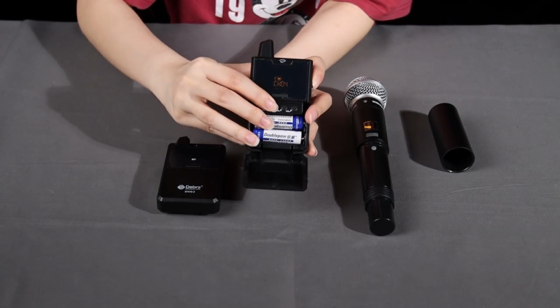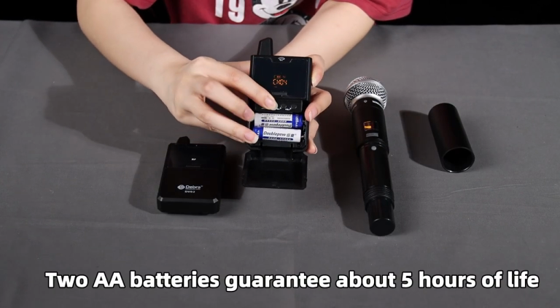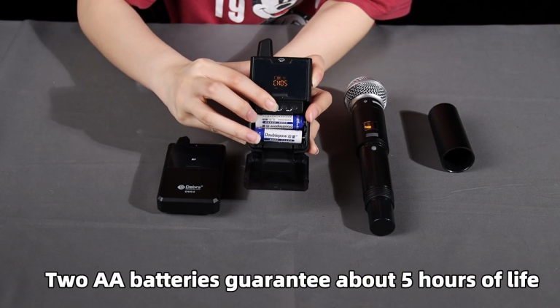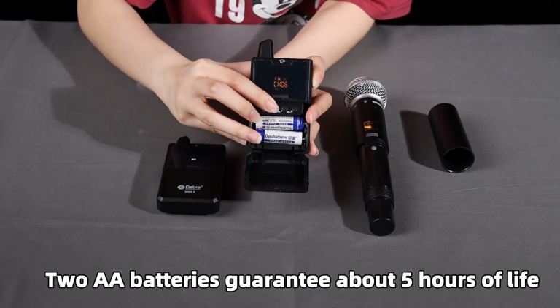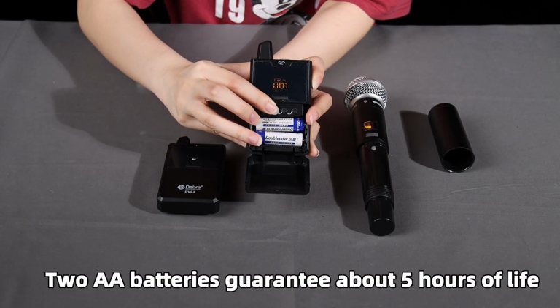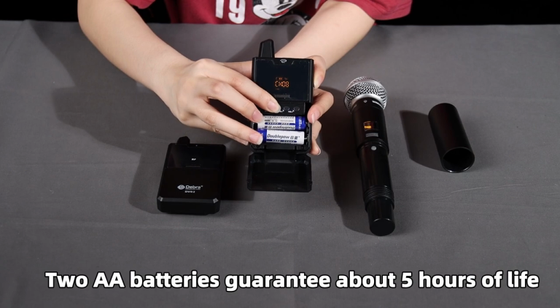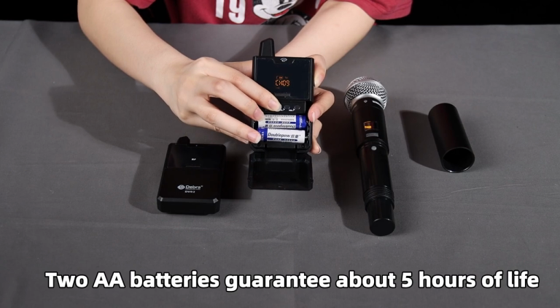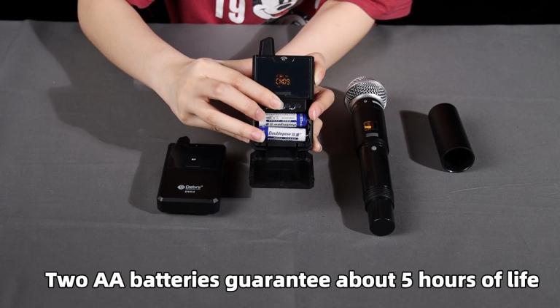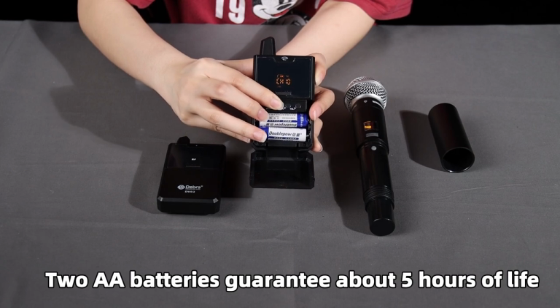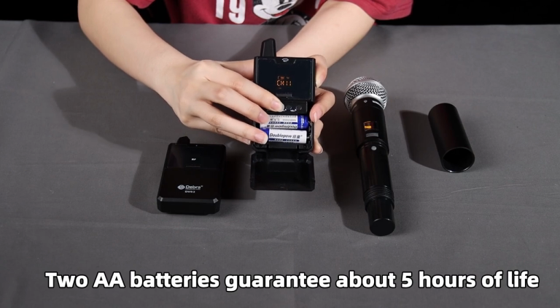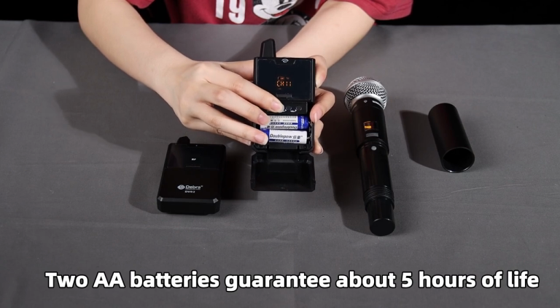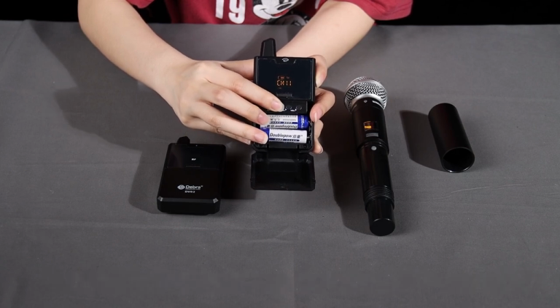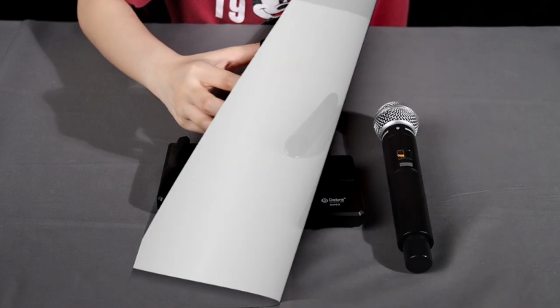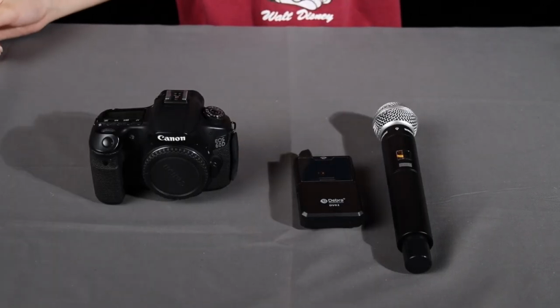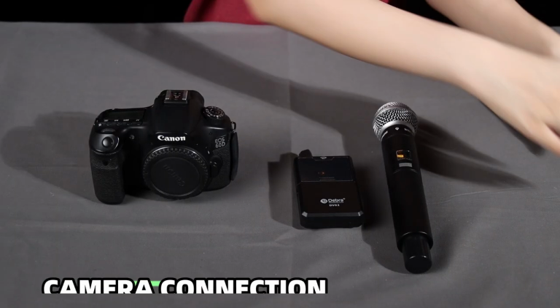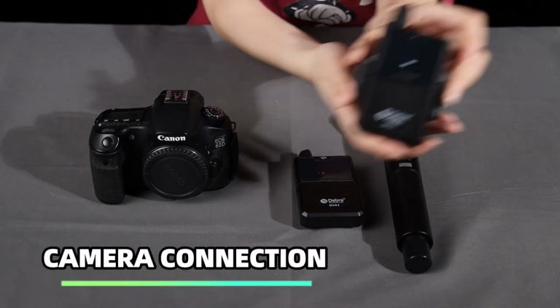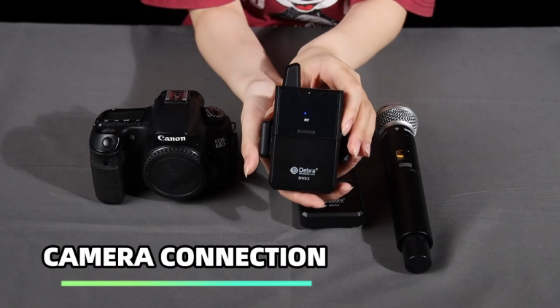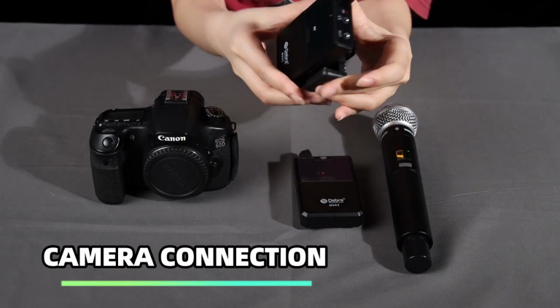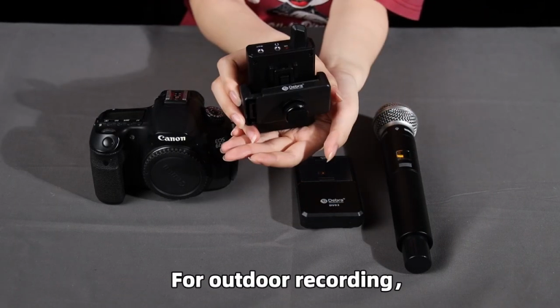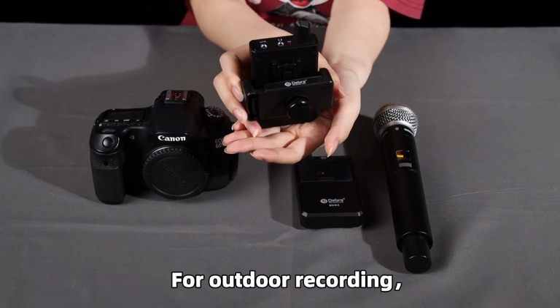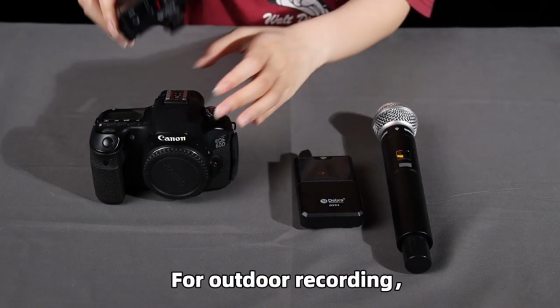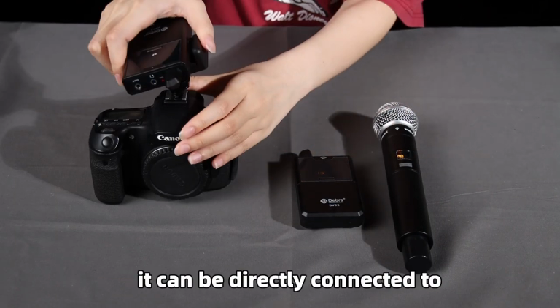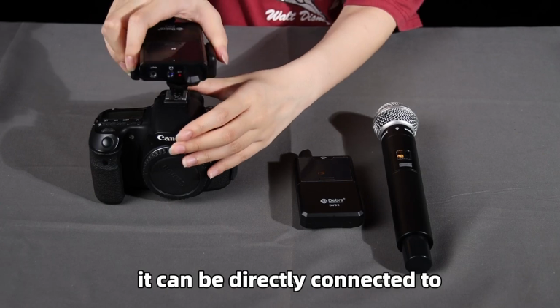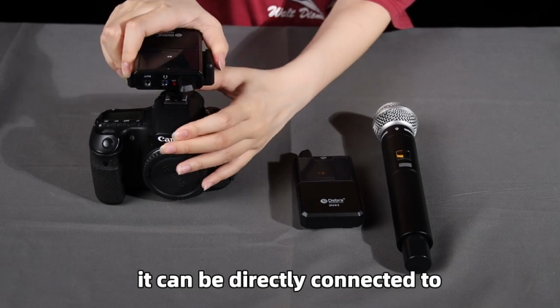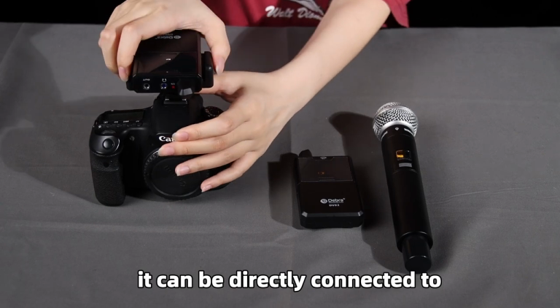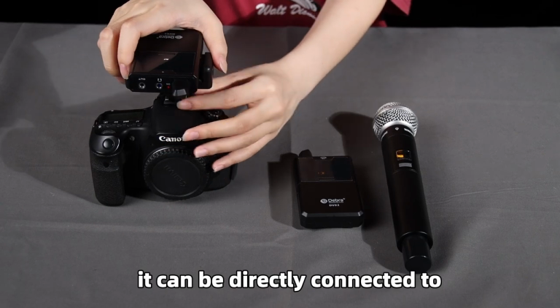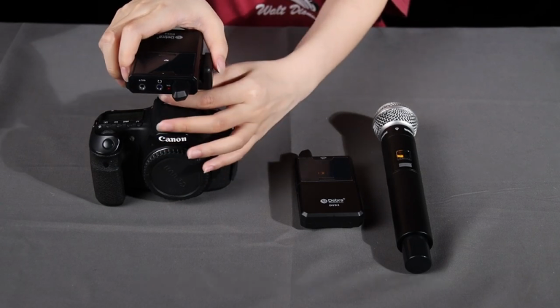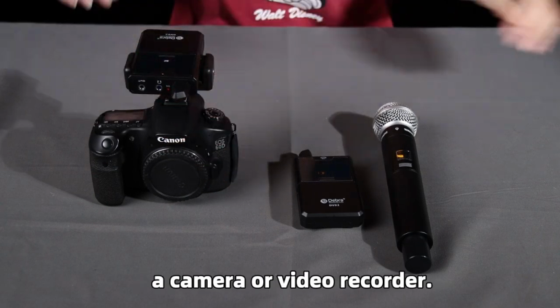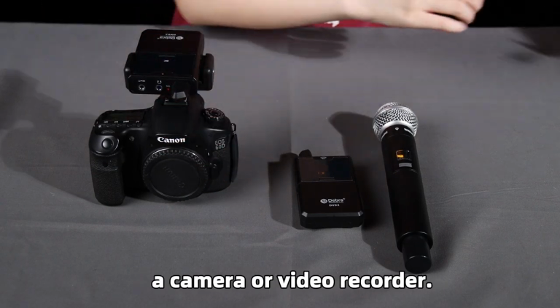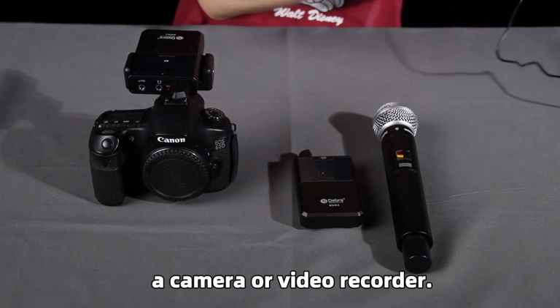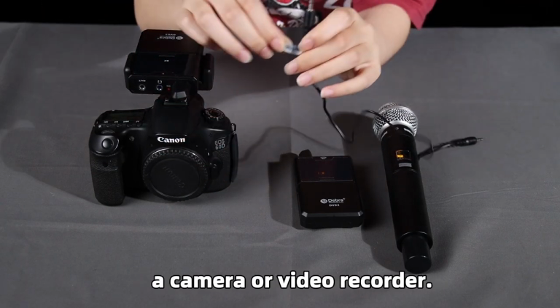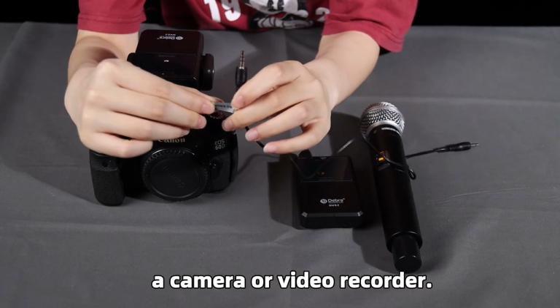Two AA batteries can guarantee about 5 hours of life. For outdoor recording, it can be directly connected to a camera or video recorder.